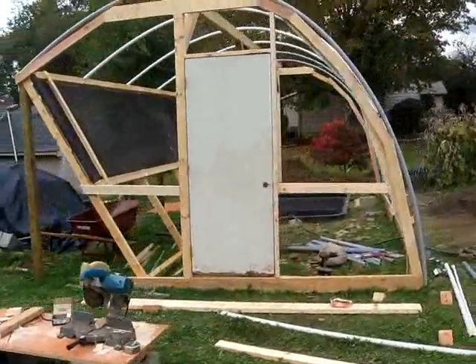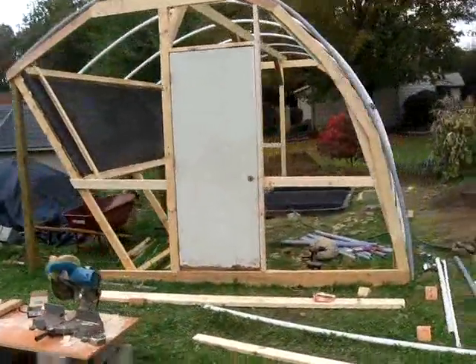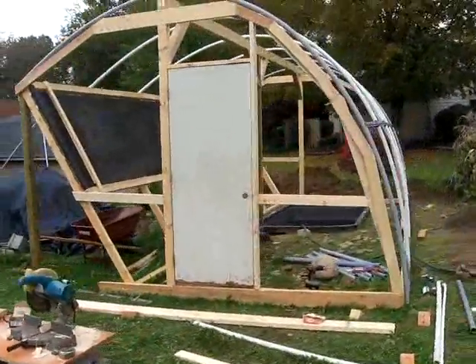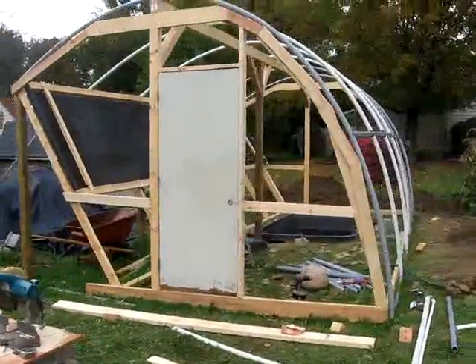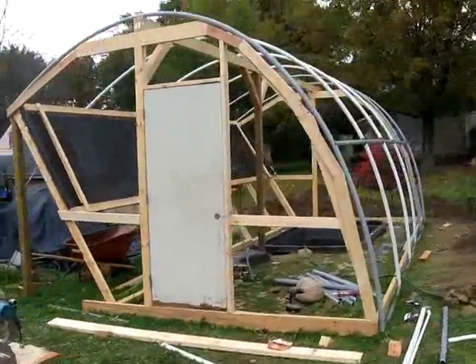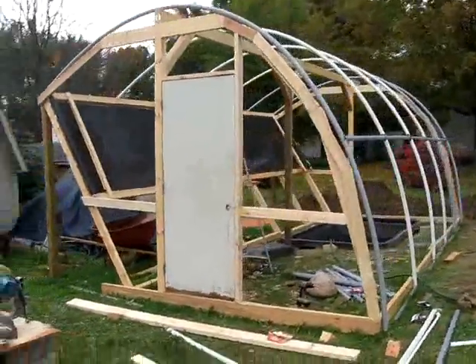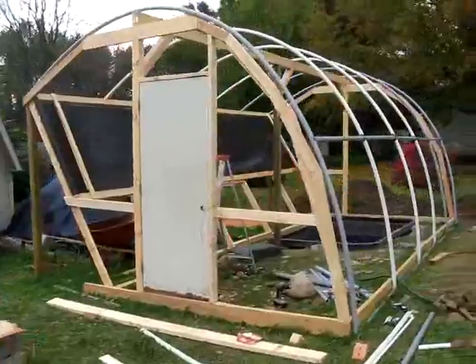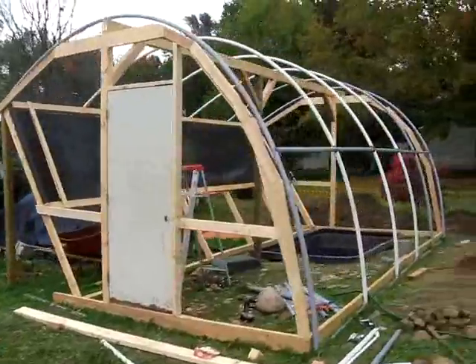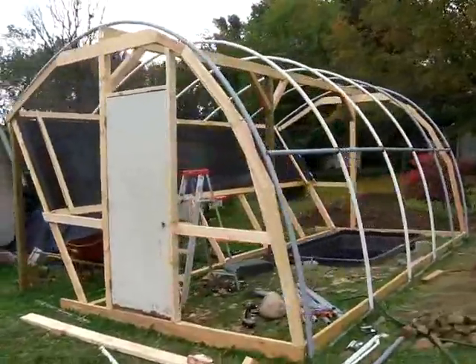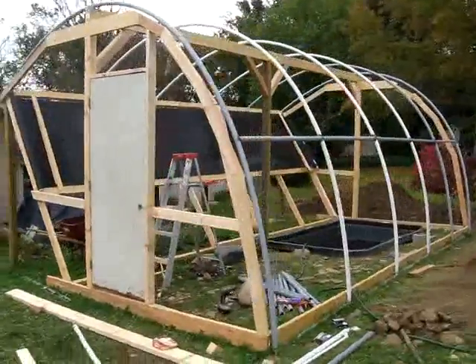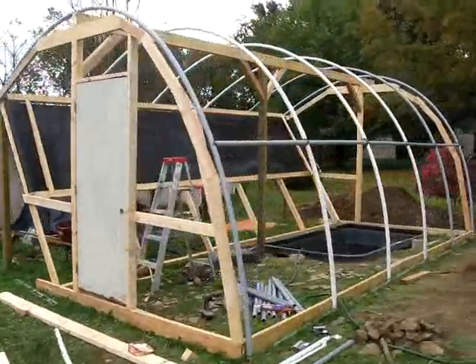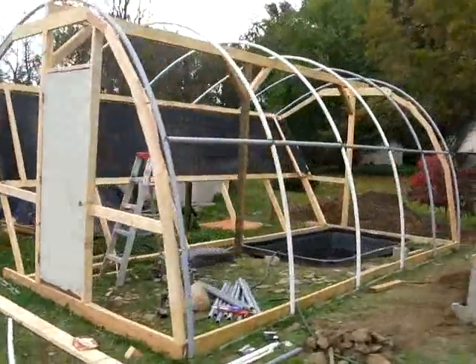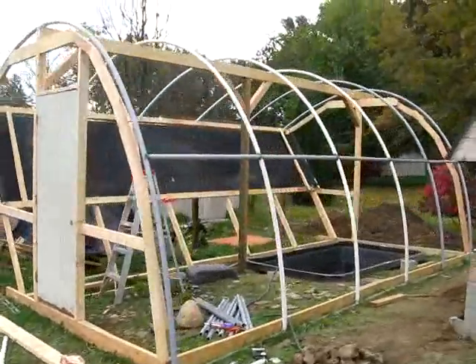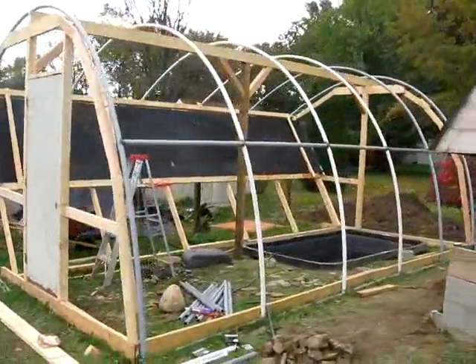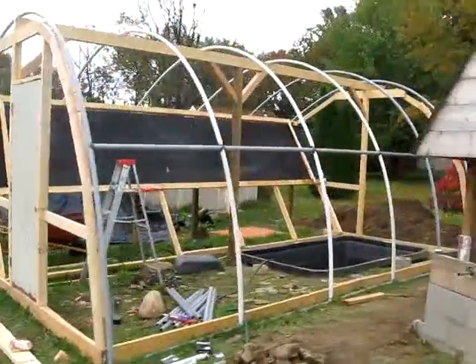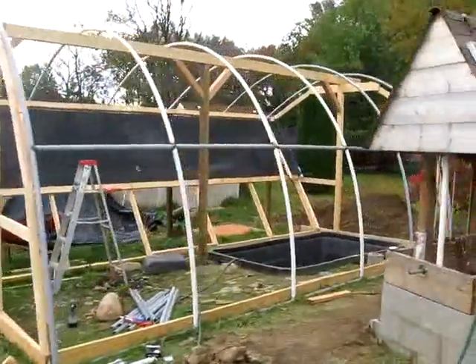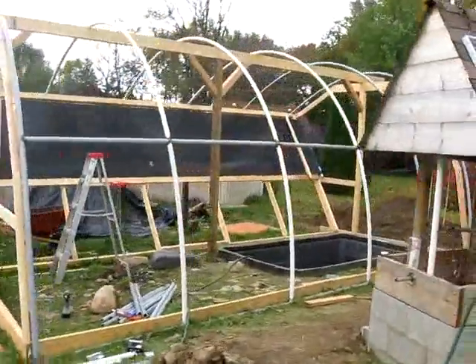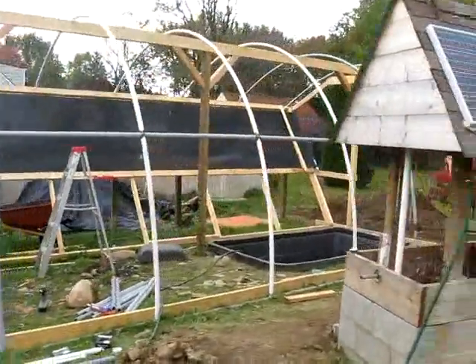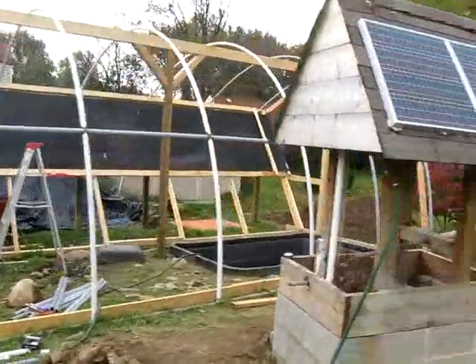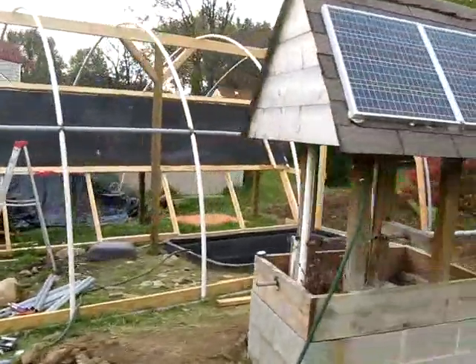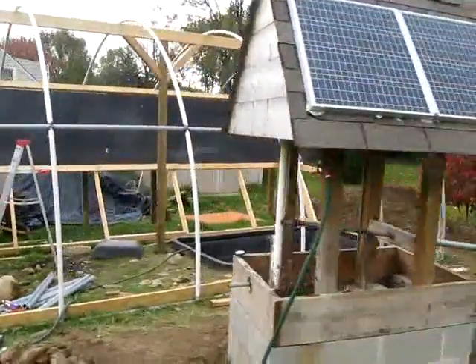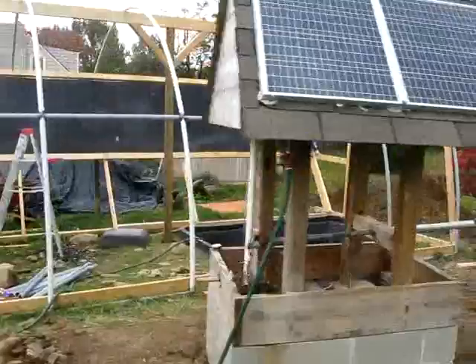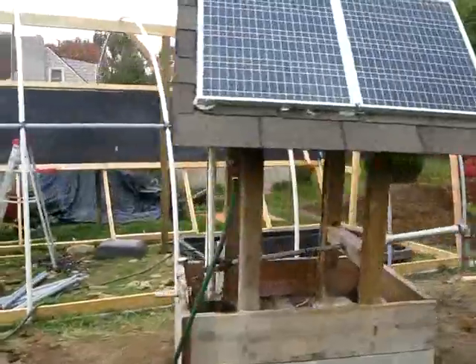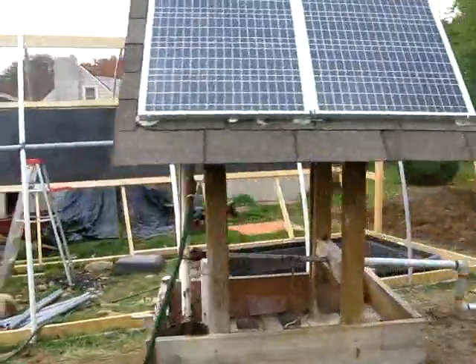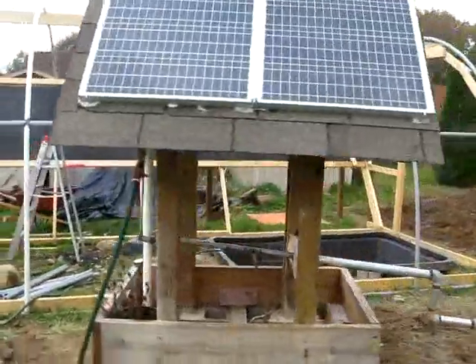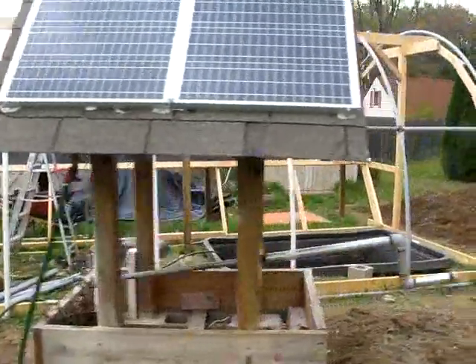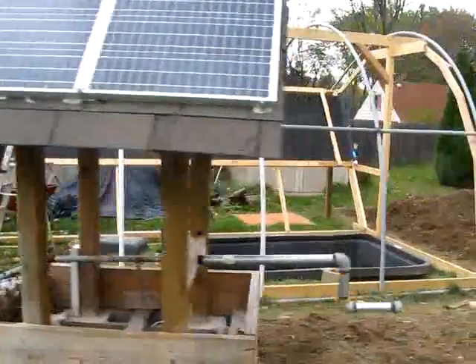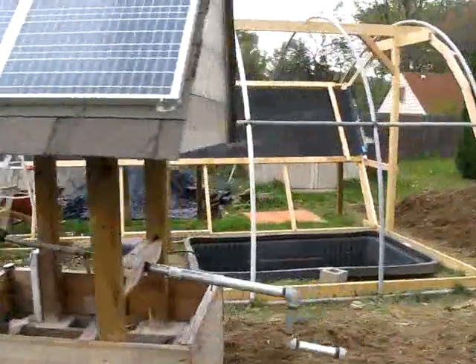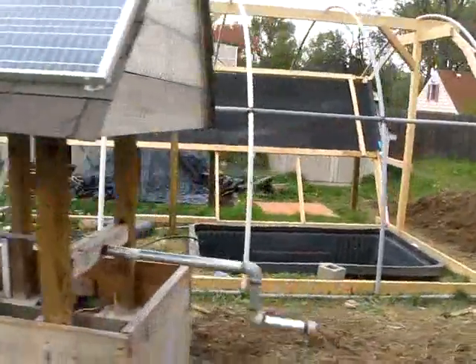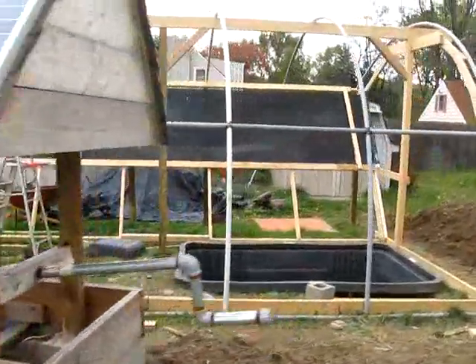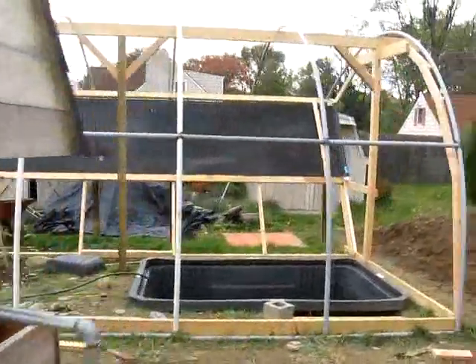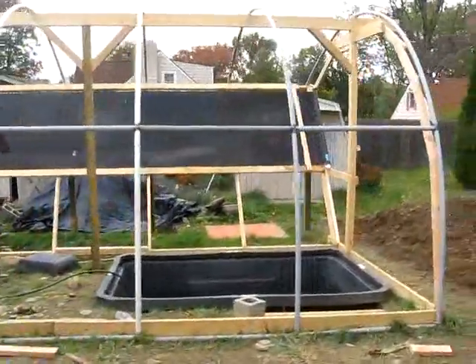I used that Great Stuff expanding foam to secure the PVC to the wood frame. You can see the structure — the top of the PVC is supported by the two-by-six, double two-by-six.